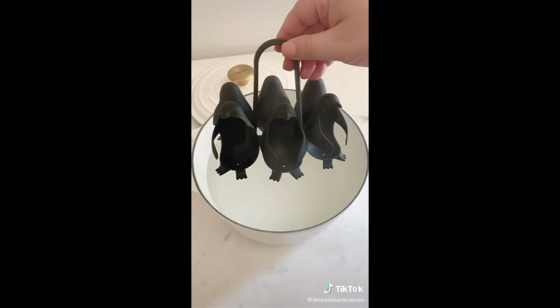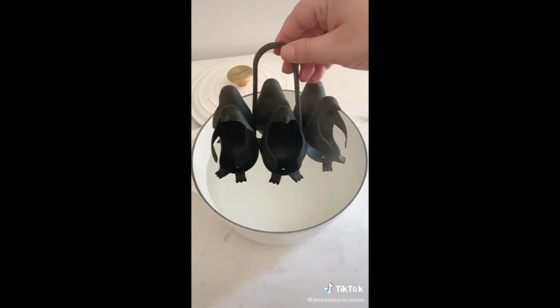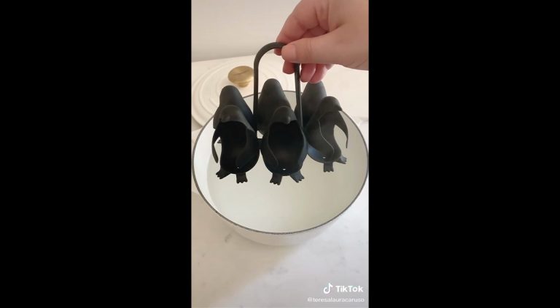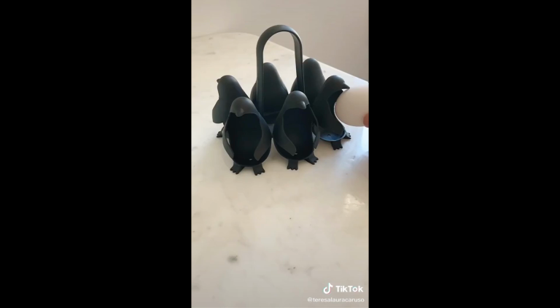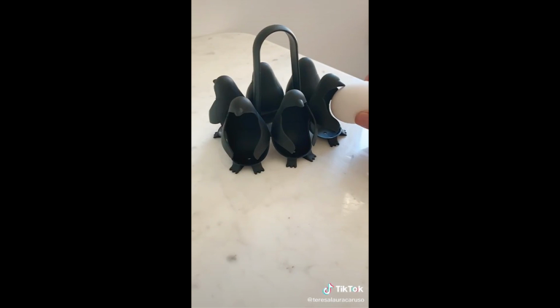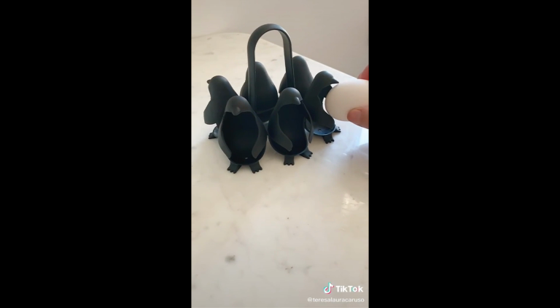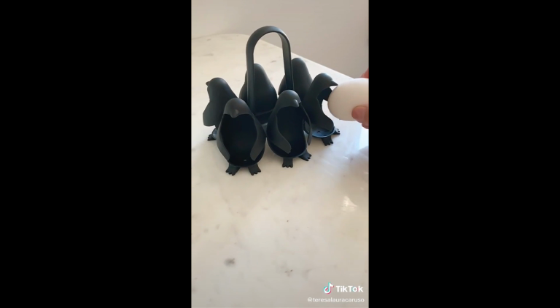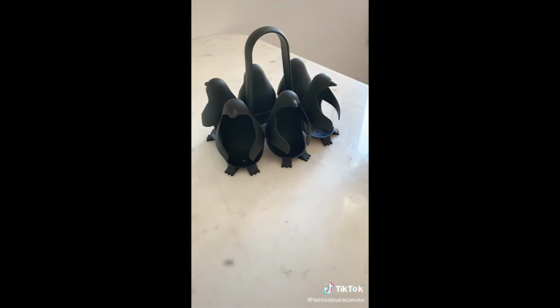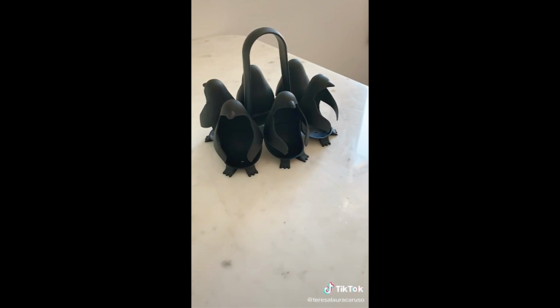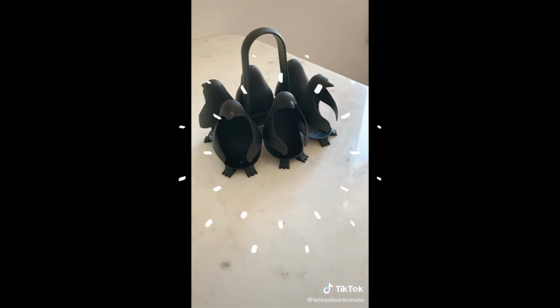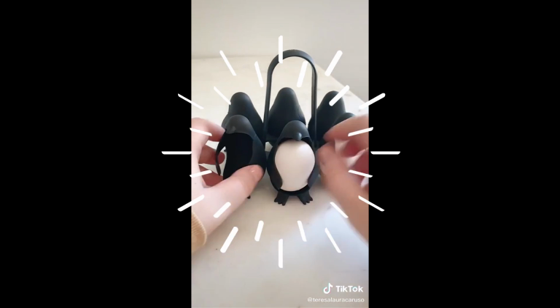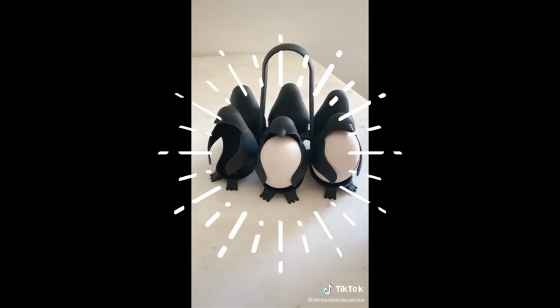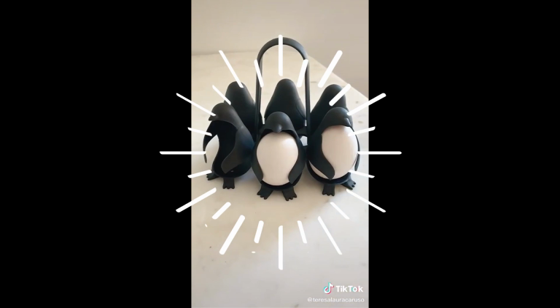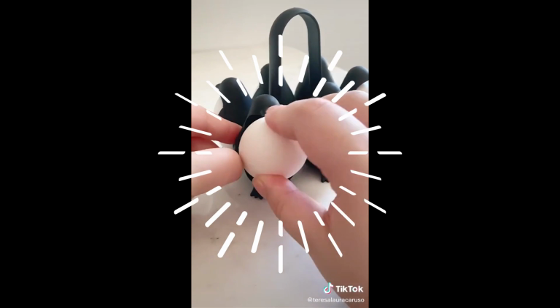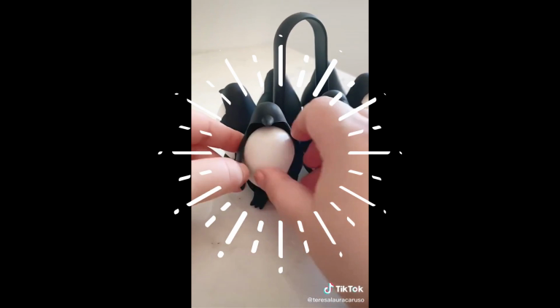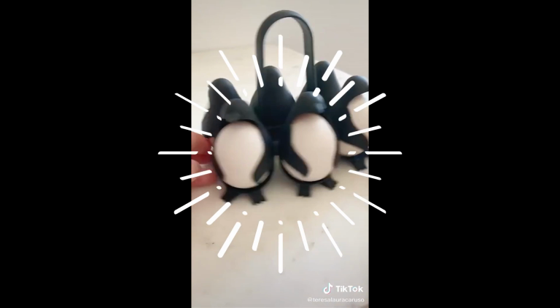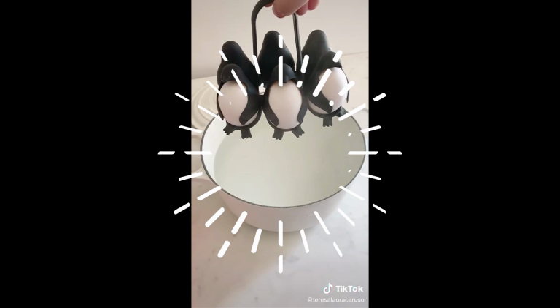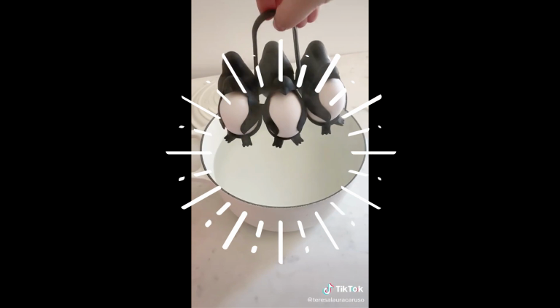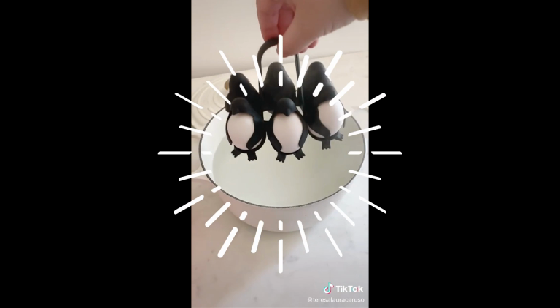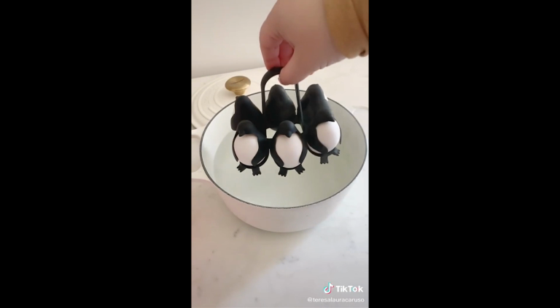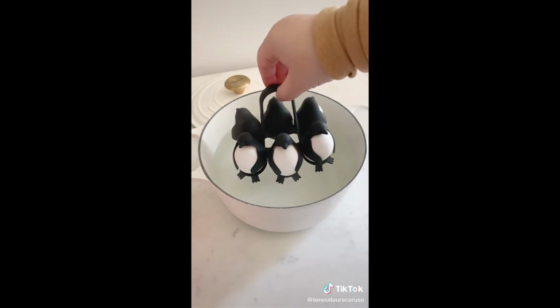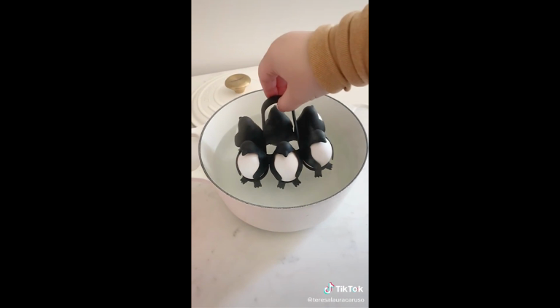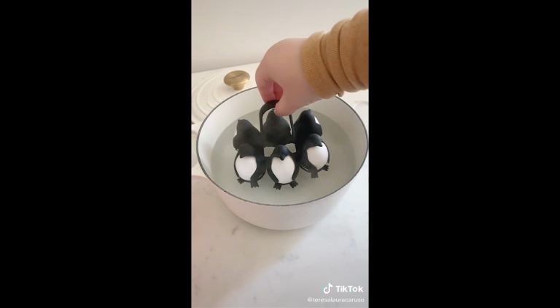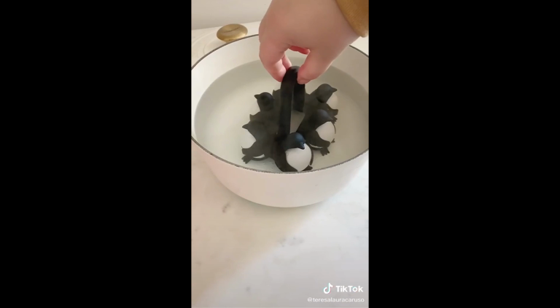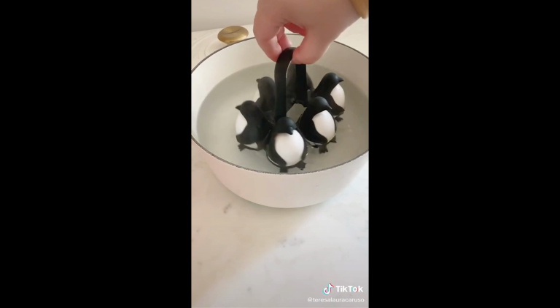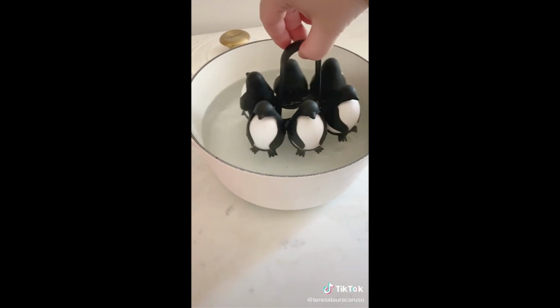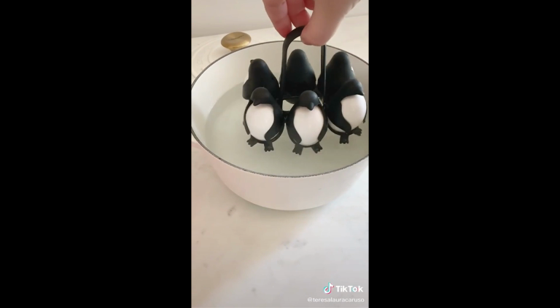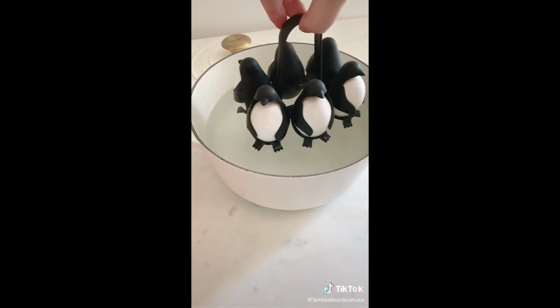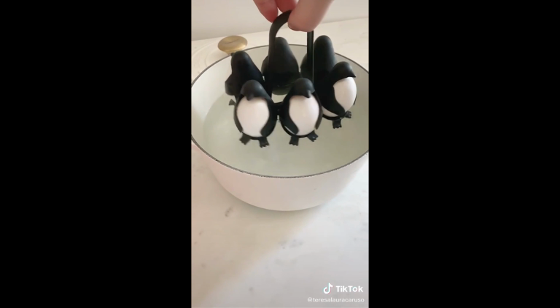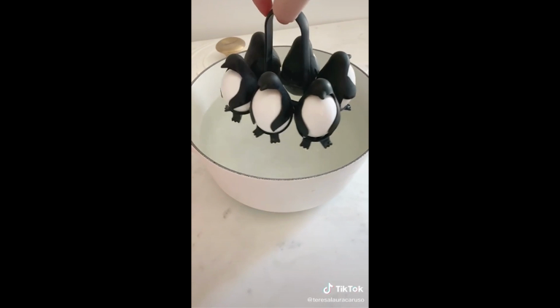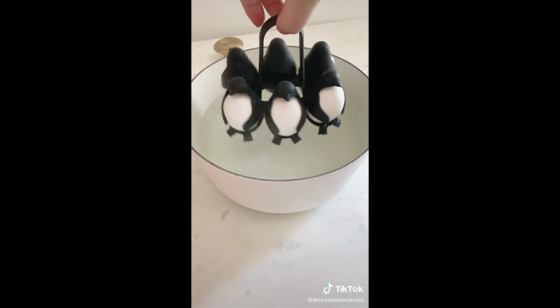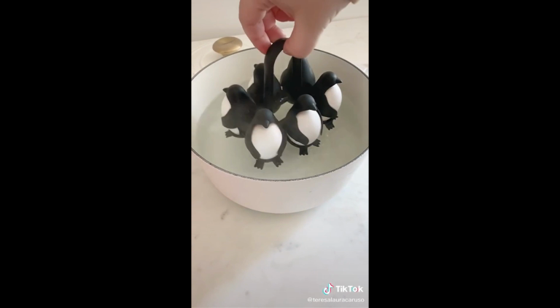Next up is this holder that makes cooking hard or soft-boiled eggs really easy. Place the eggs inside the penguins and then place the entire holder into the water to cook. When they're done you can serve or store them in the cute holder.